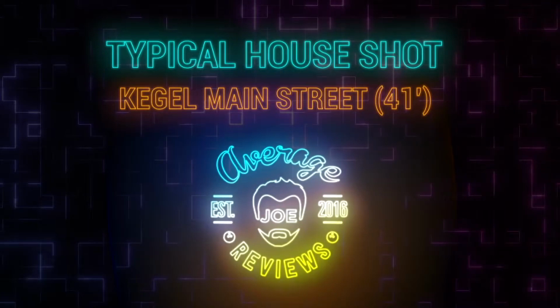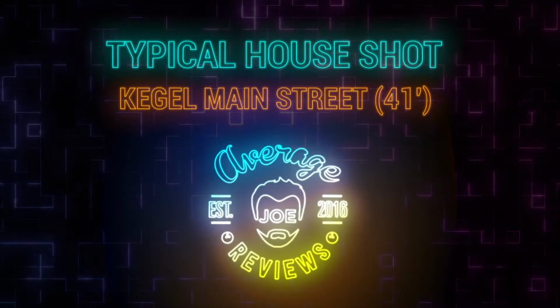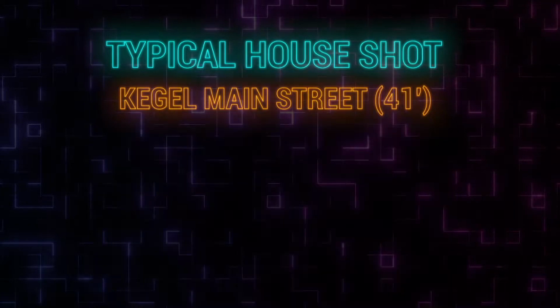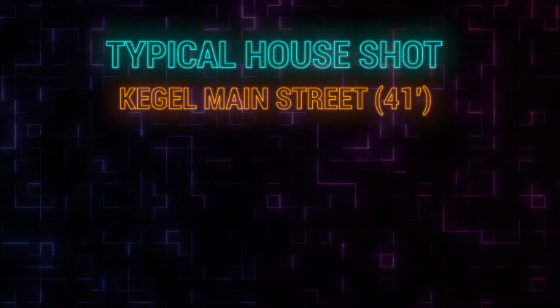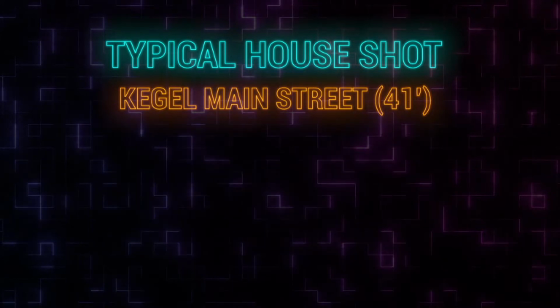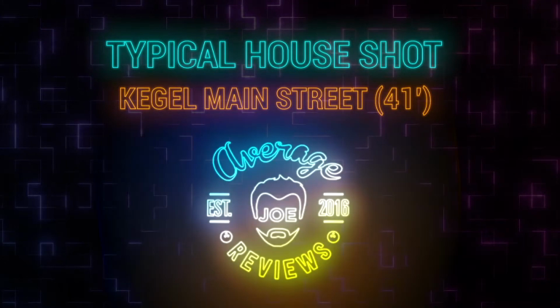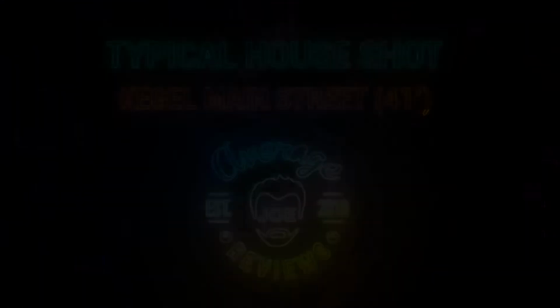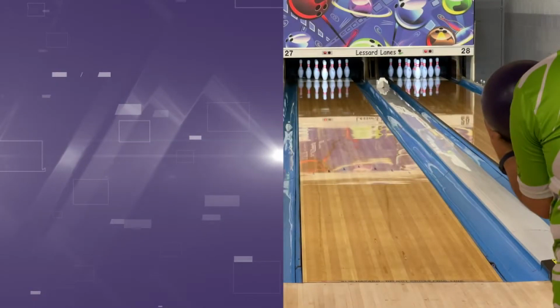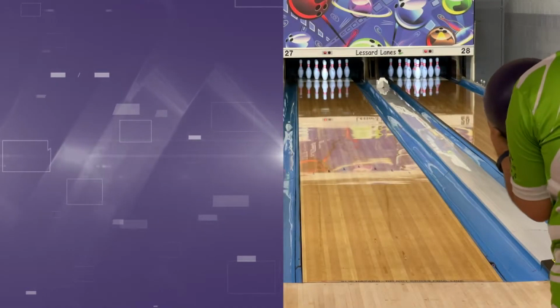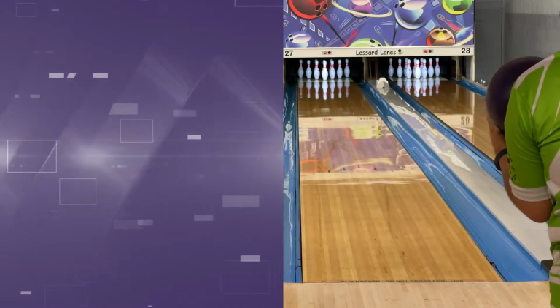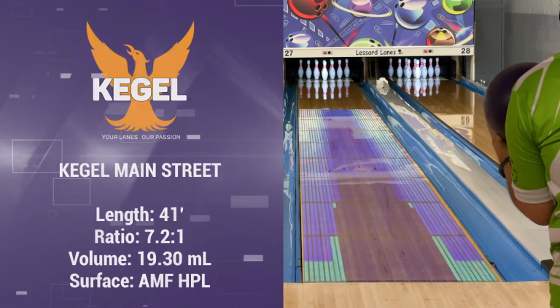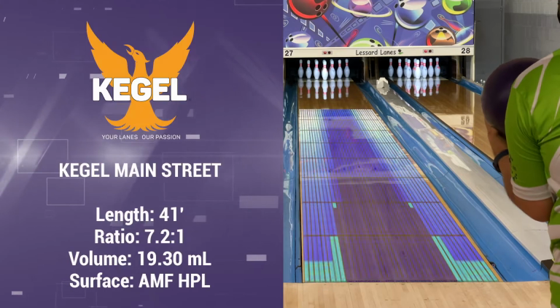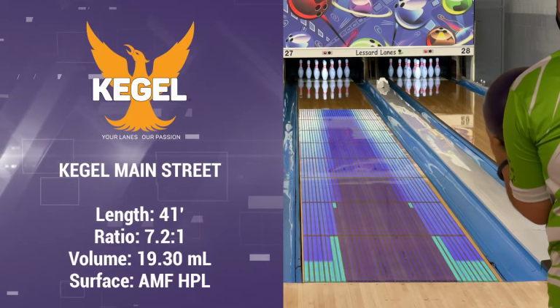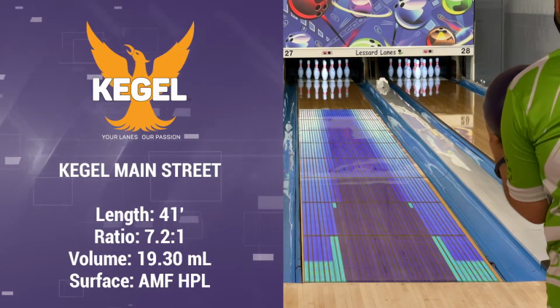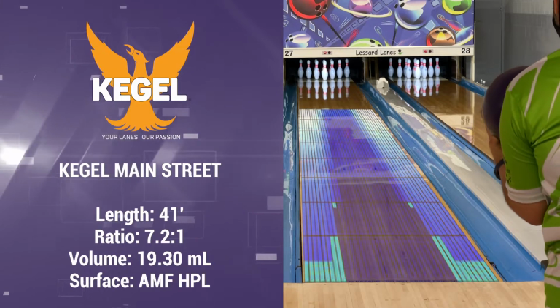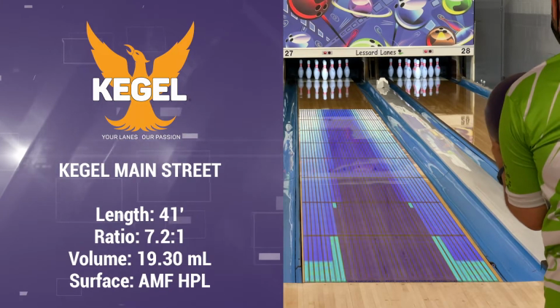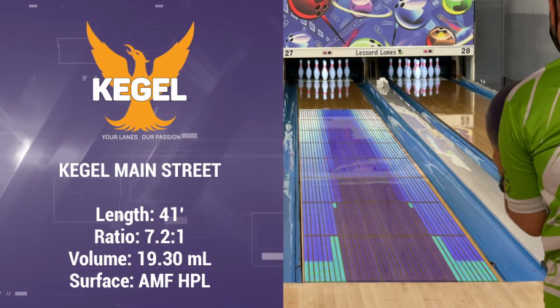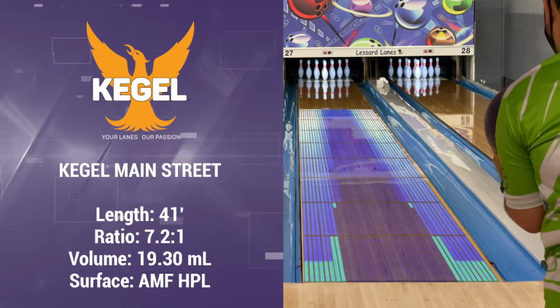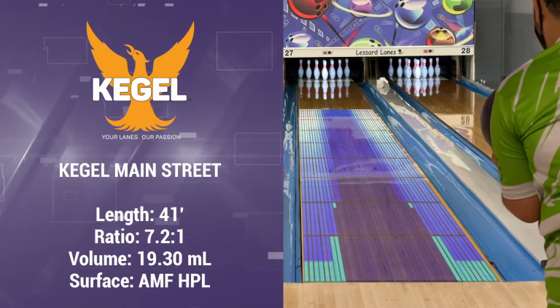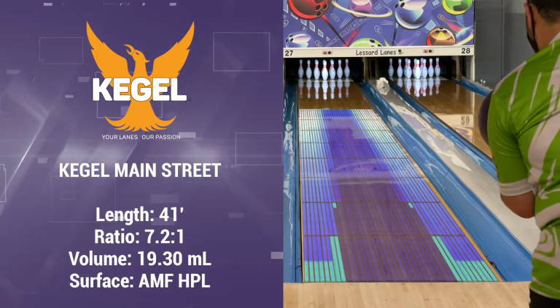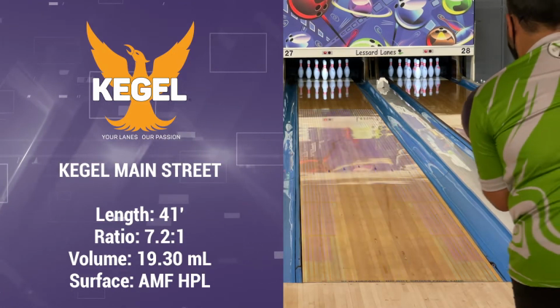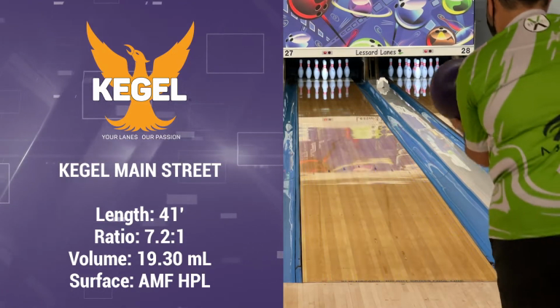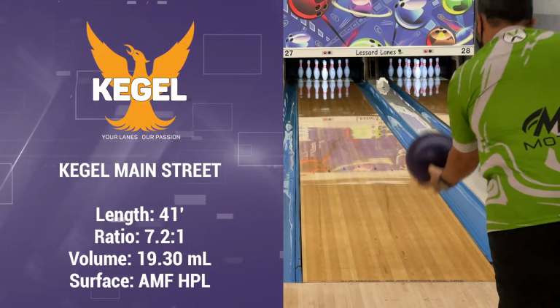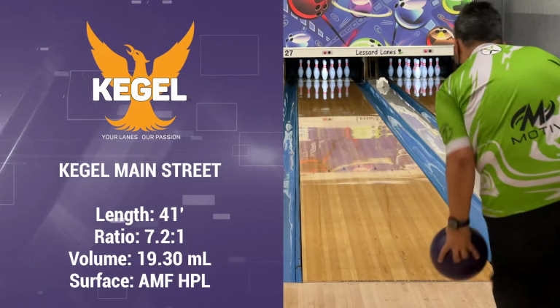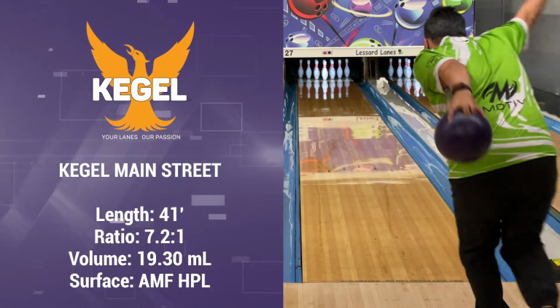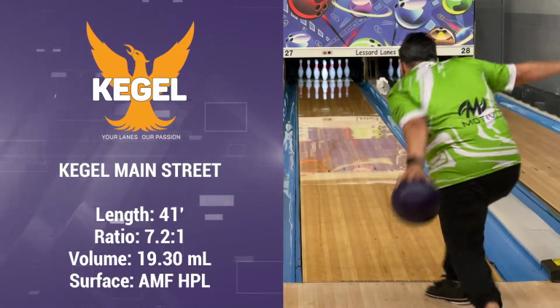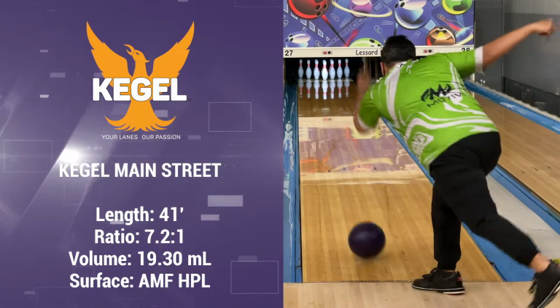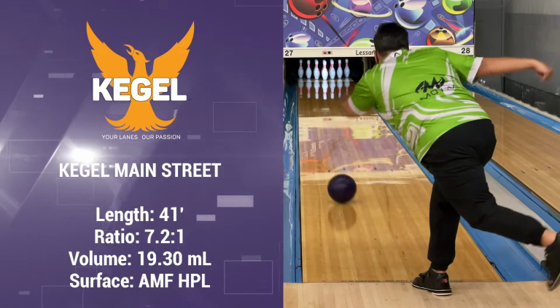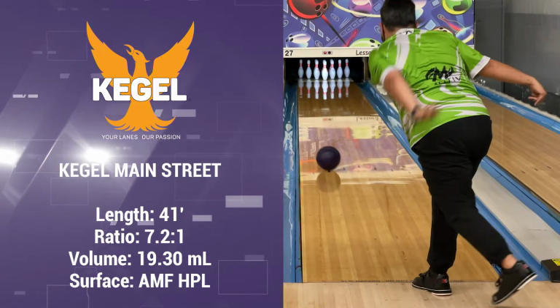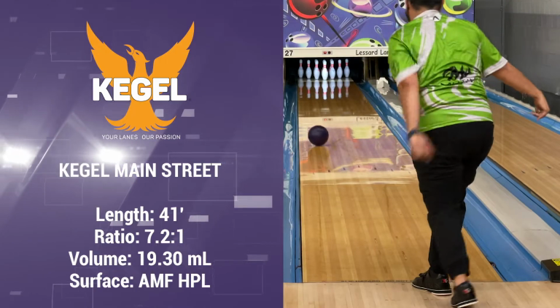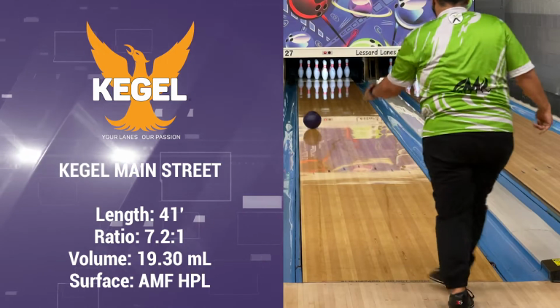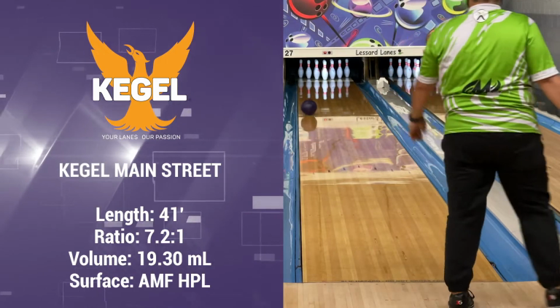Typical House Shot. The Kegel Main Street oil pattern is often used as the typical house shot in leagues across the world.